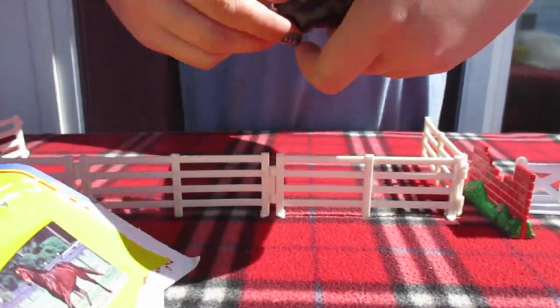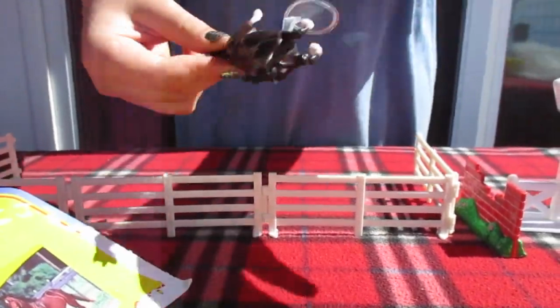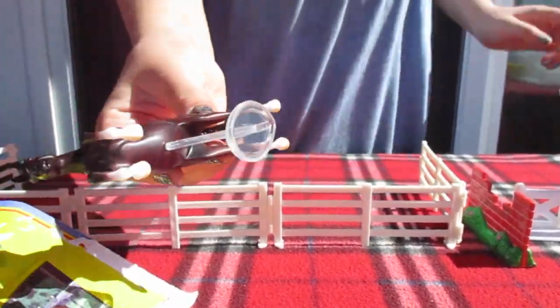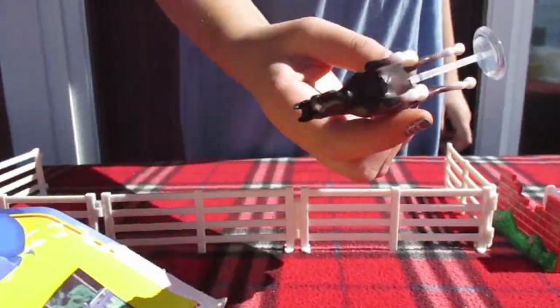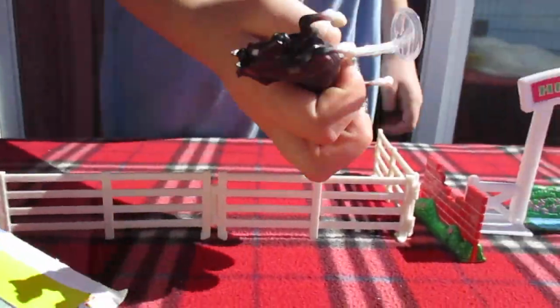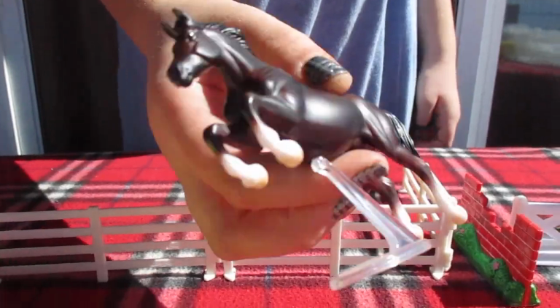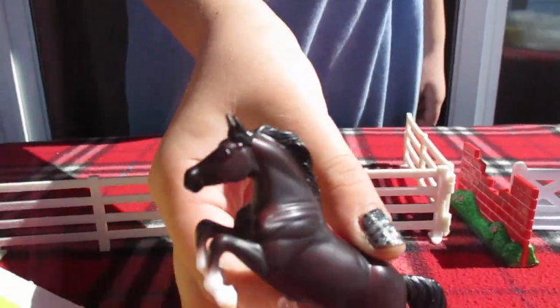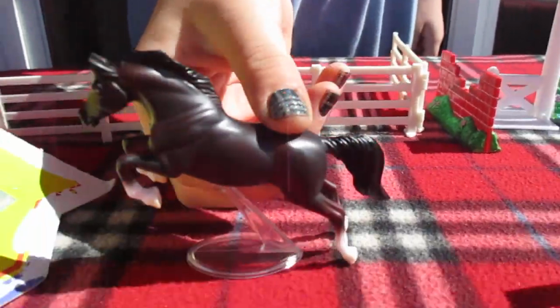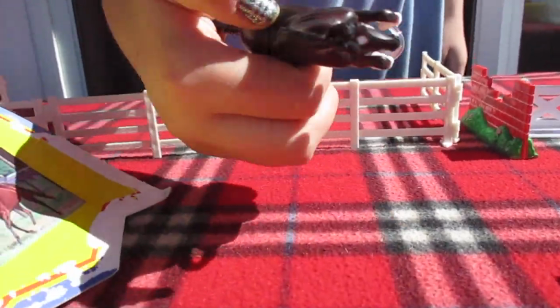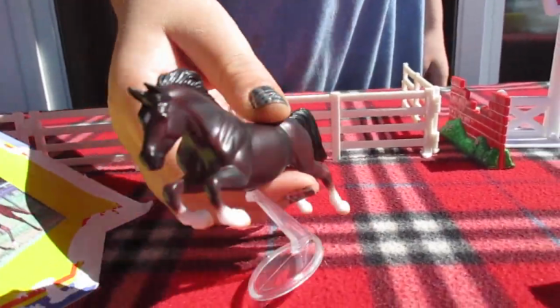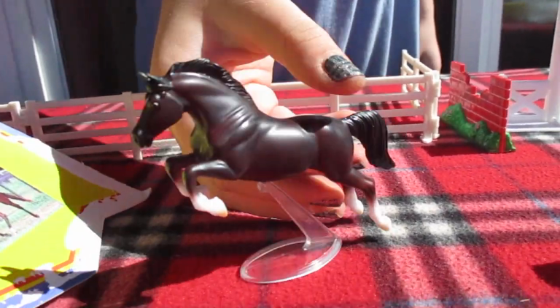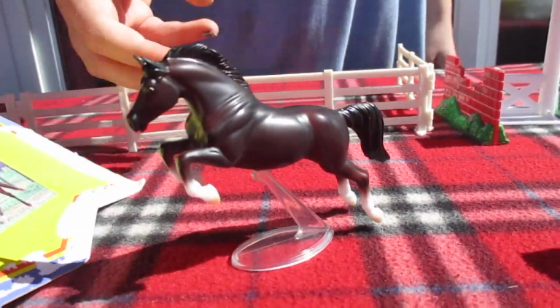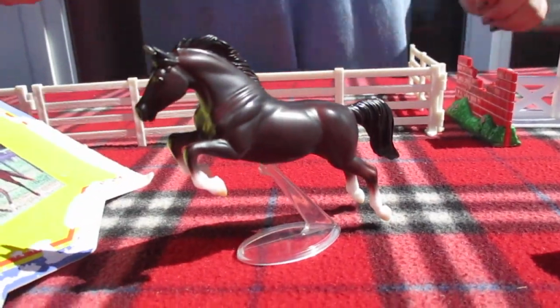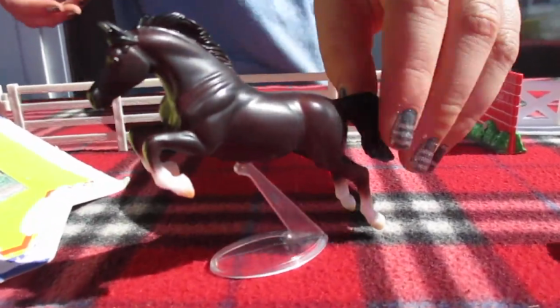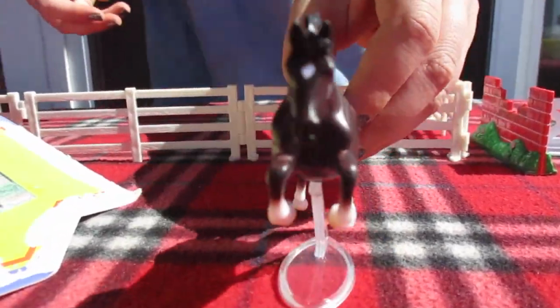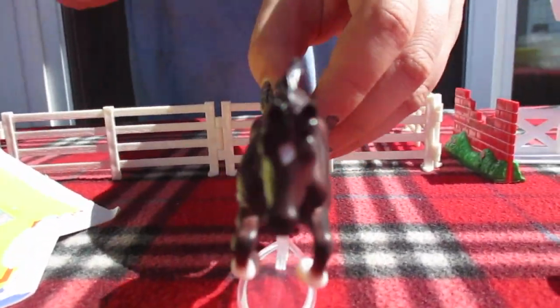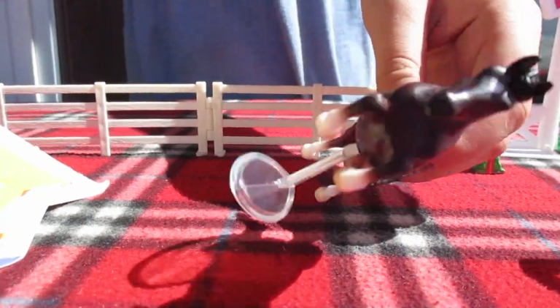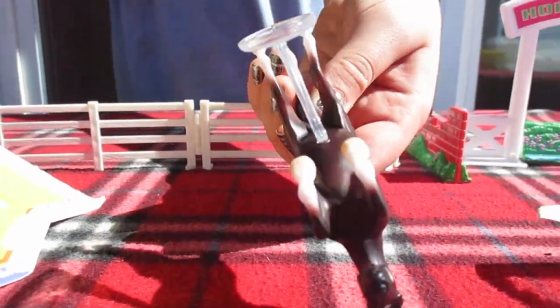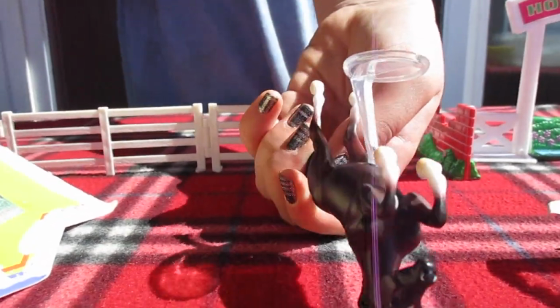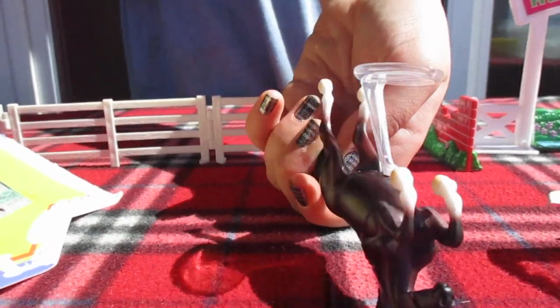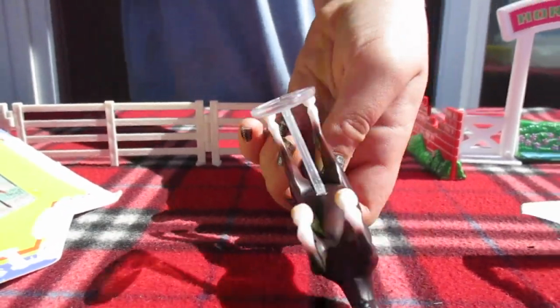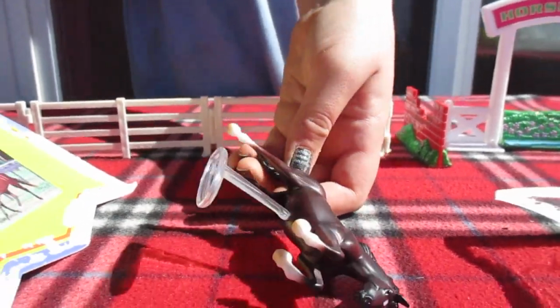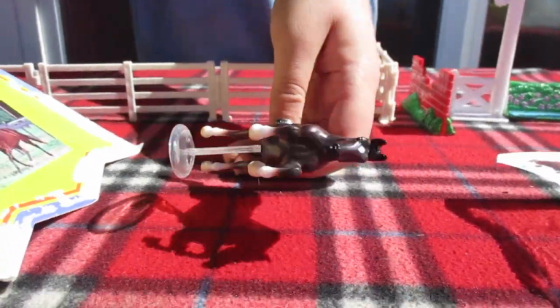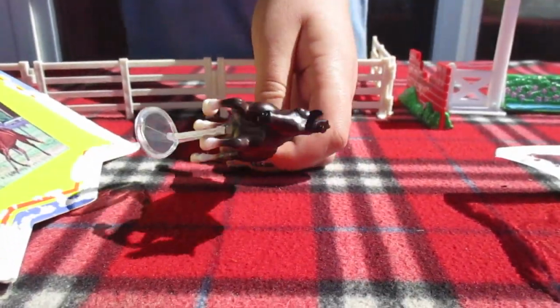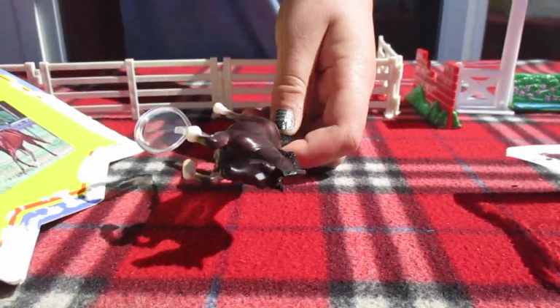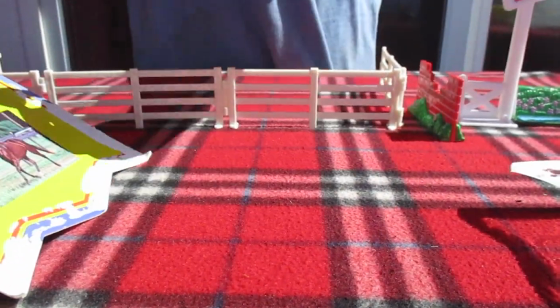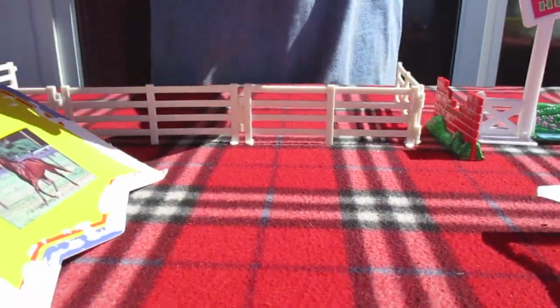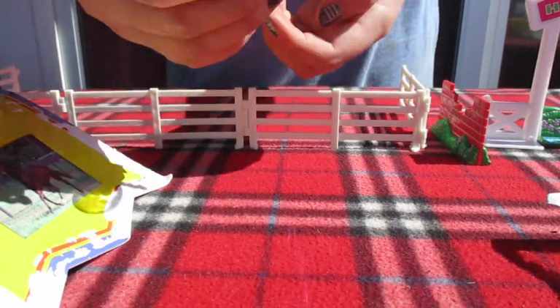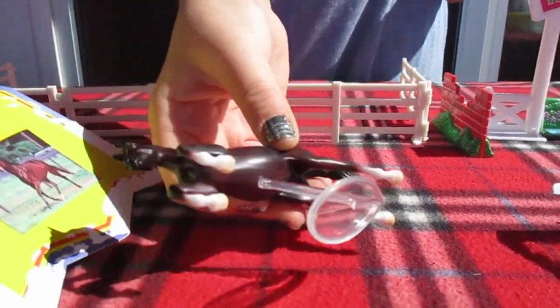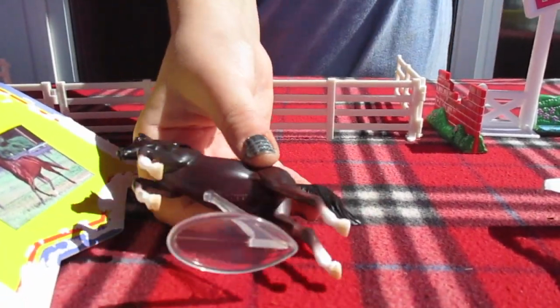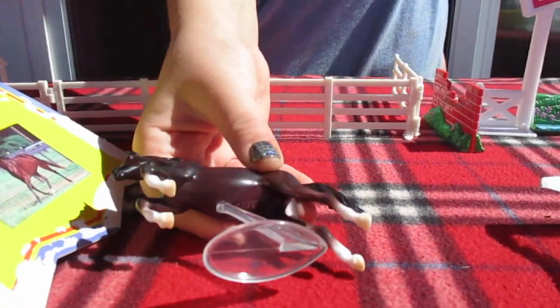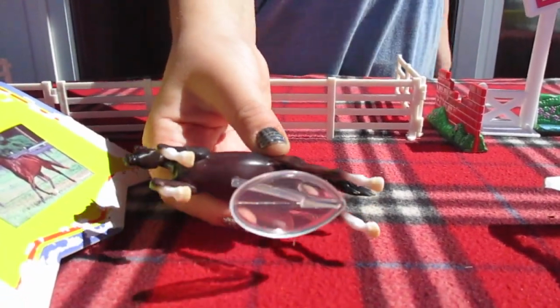He's beautiful — oh my gosh, he's actually more beautiful than I thought he was going to be. Look at that cute little star. He is so beautiful. He's just like the color dark chocolate.